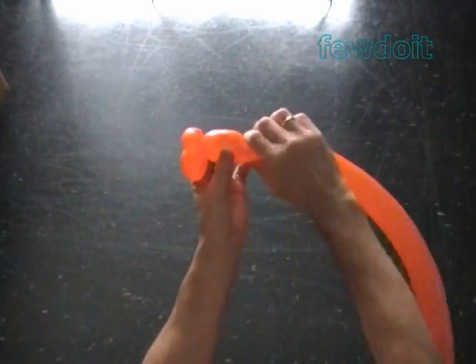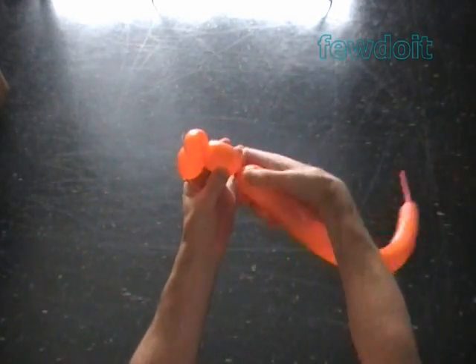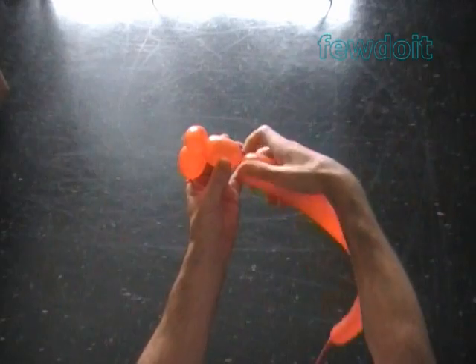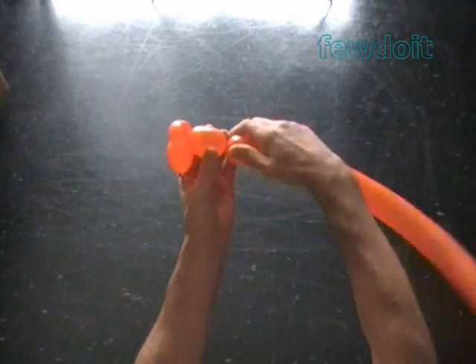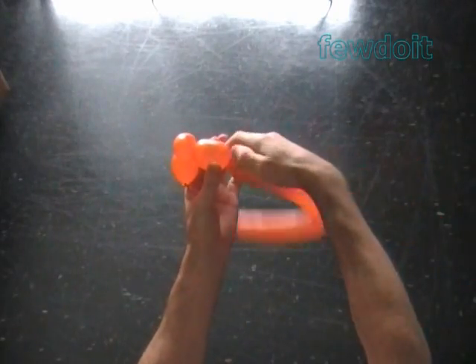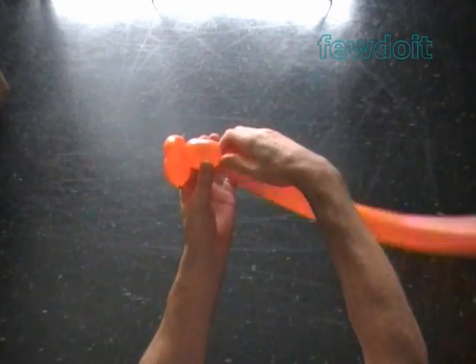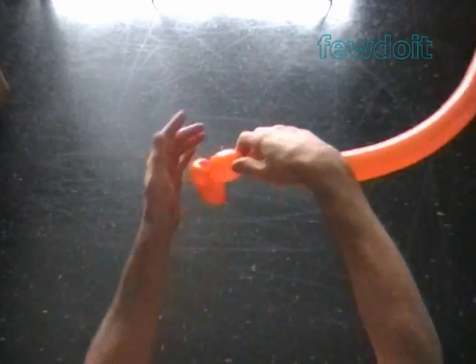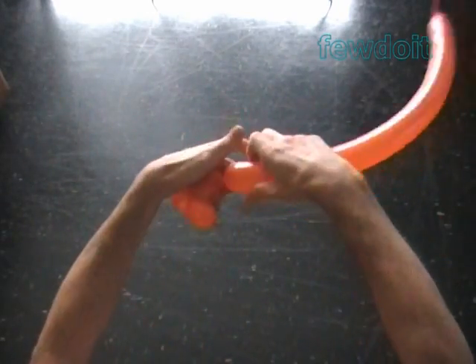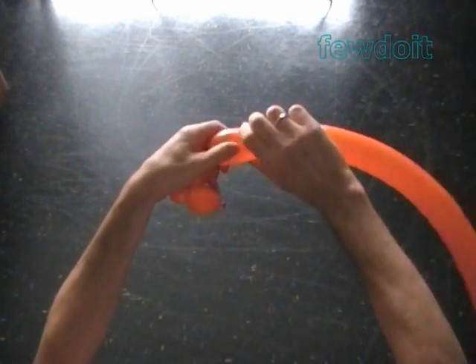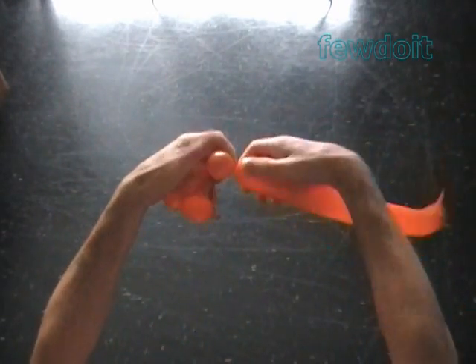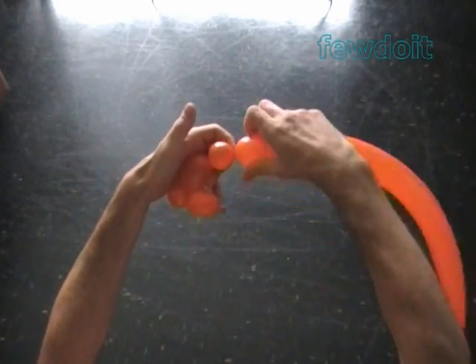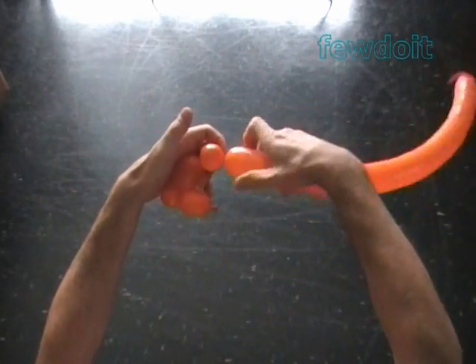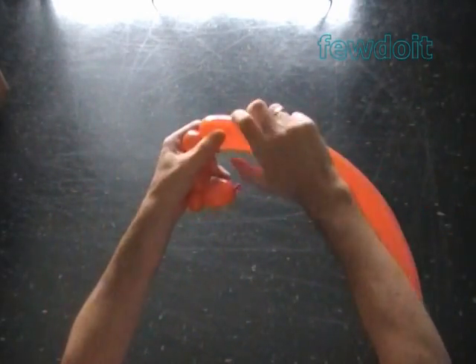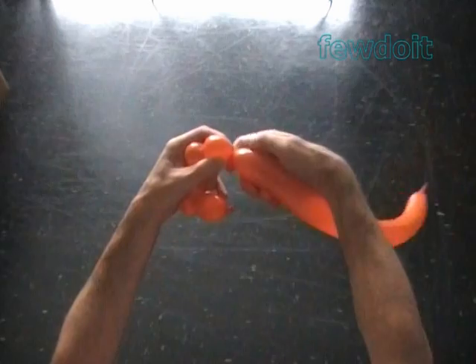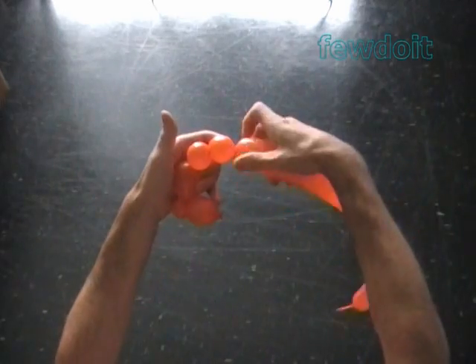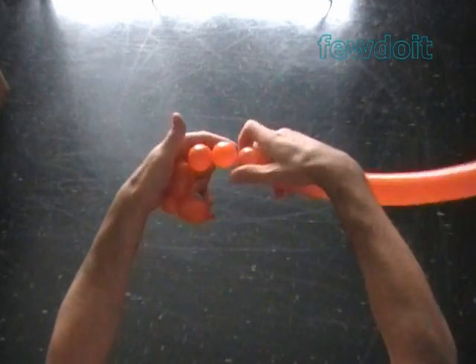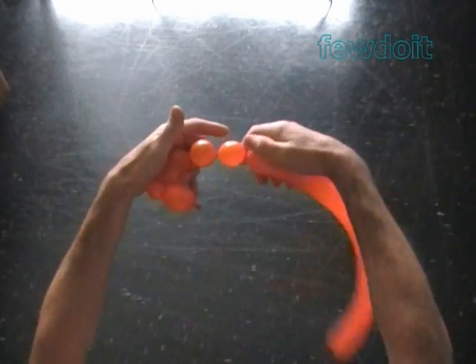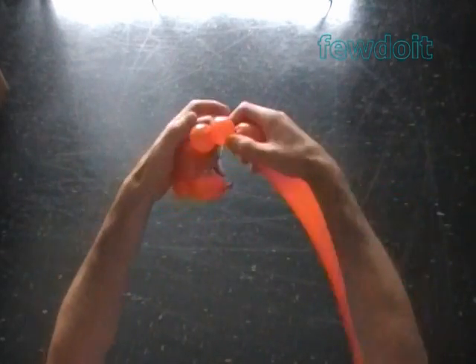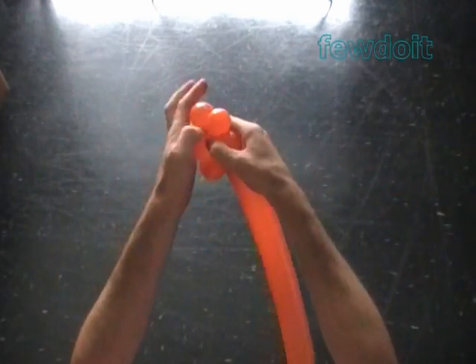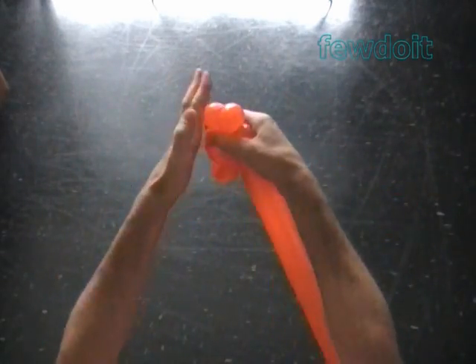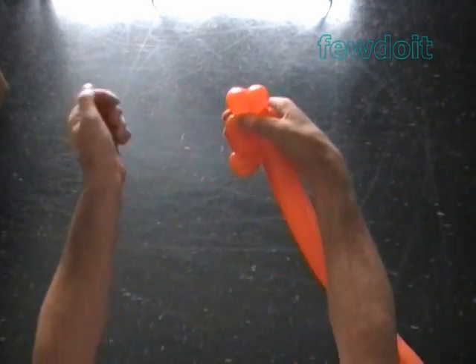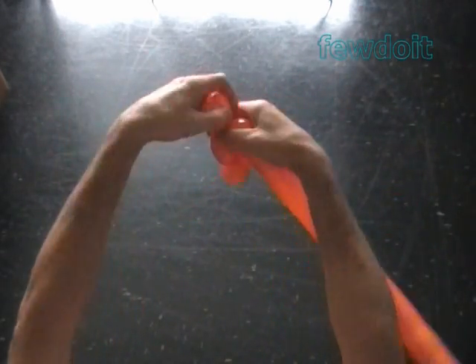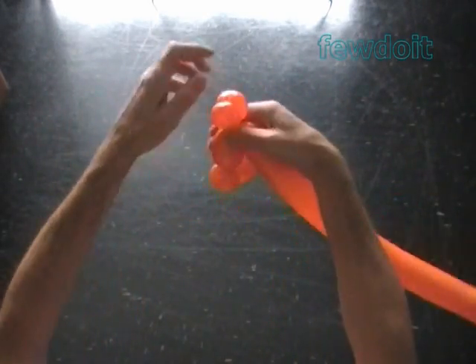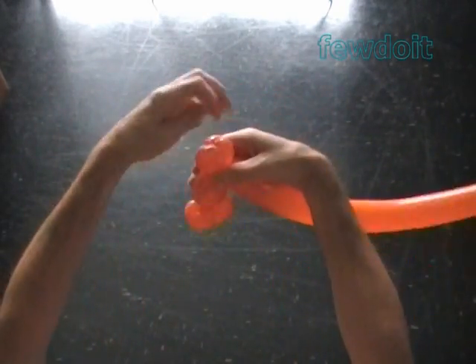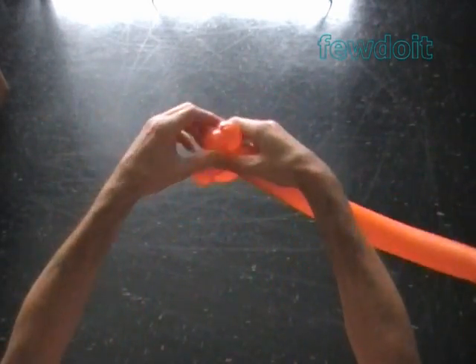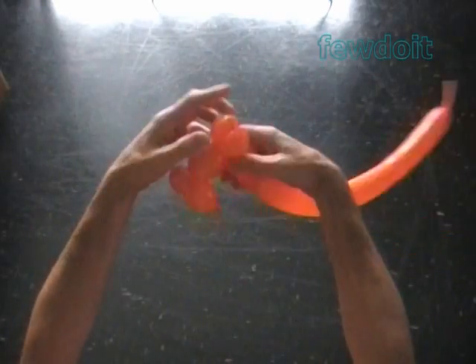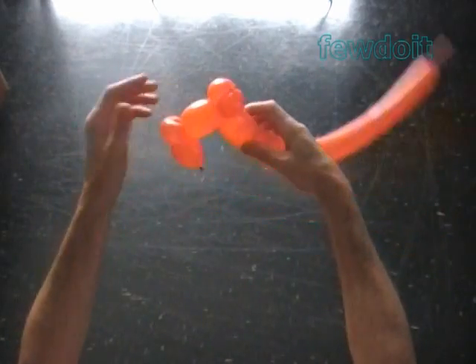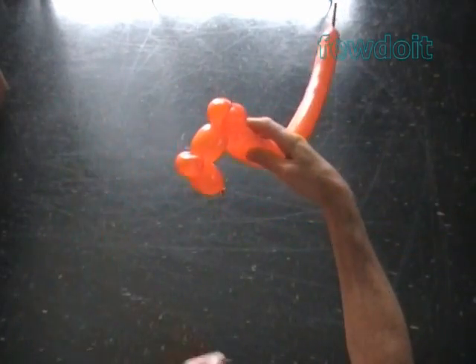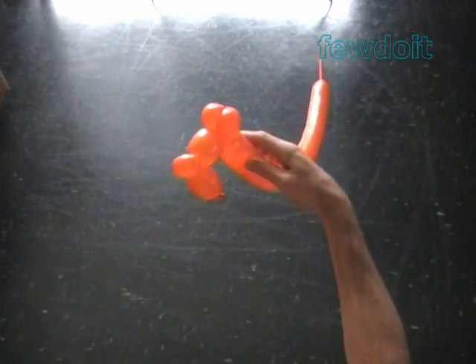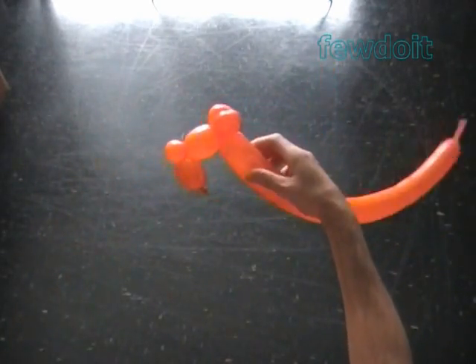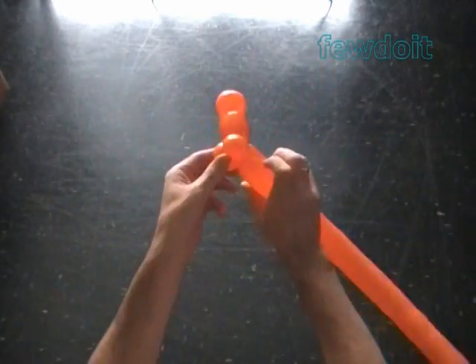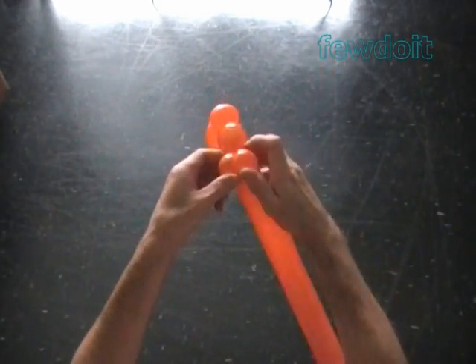Twist the third about 2 inch bubble. Twist the fourth soft 1 inch bubble. Twist the fifth soft about 1 inch bubble. Lock all ends of the last two bubbles in one lock twist.